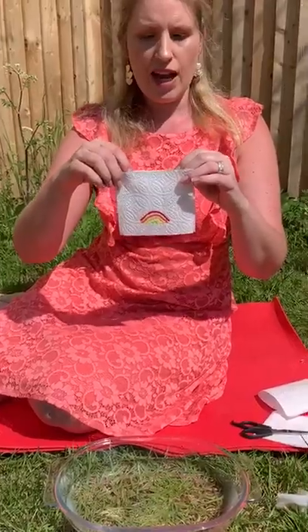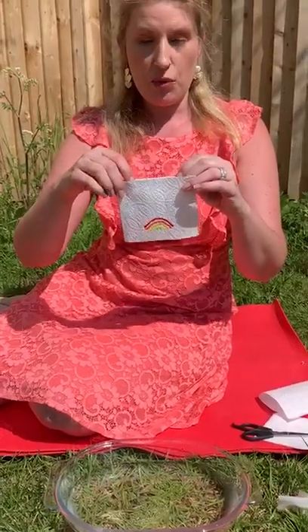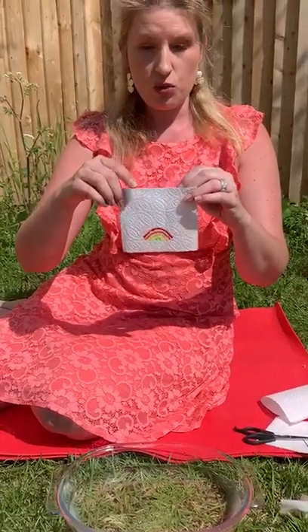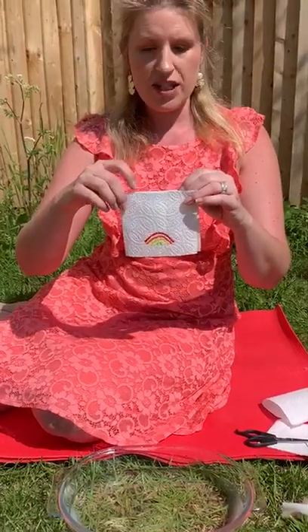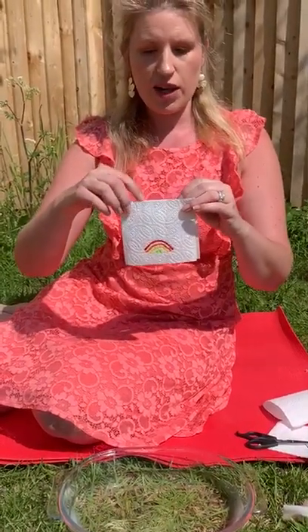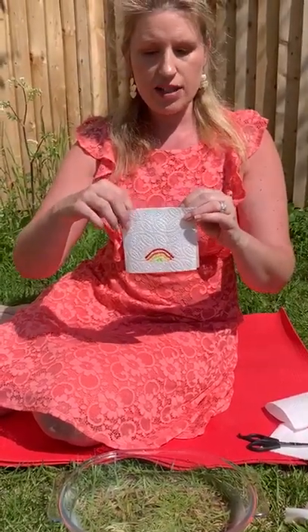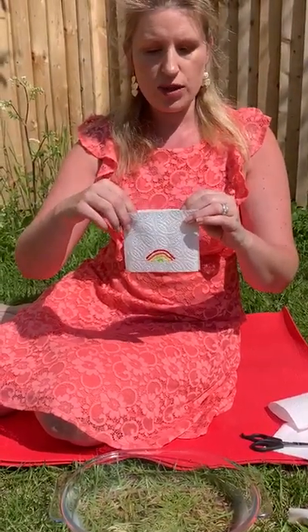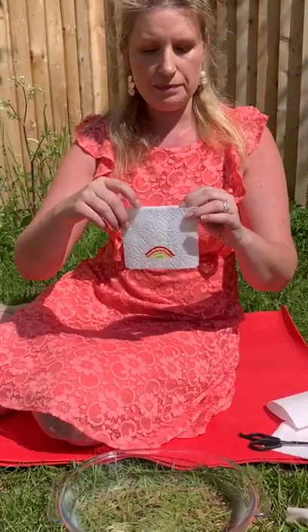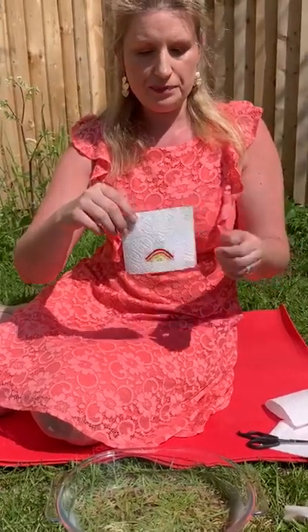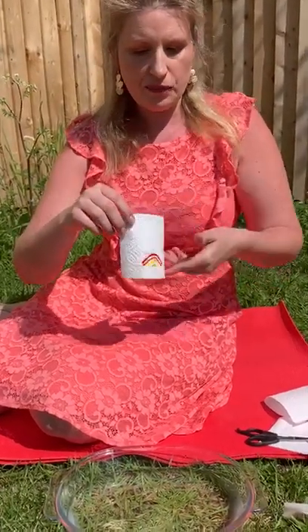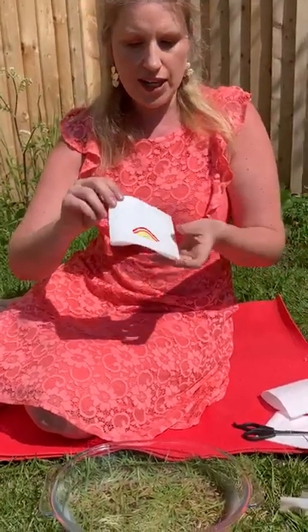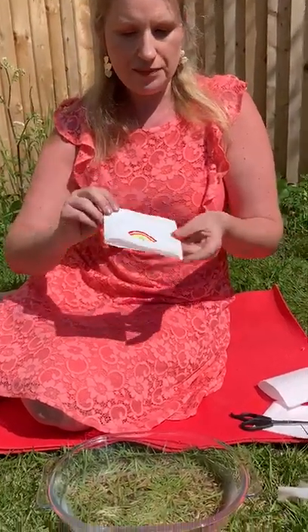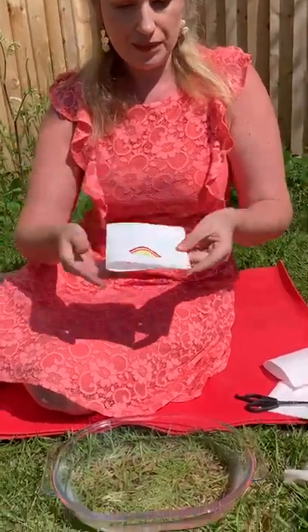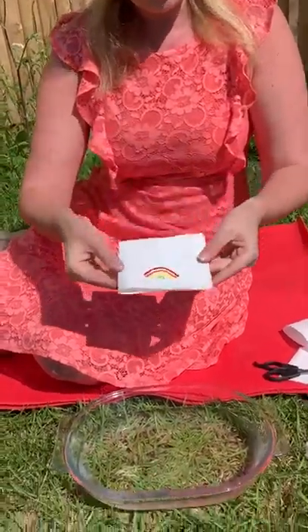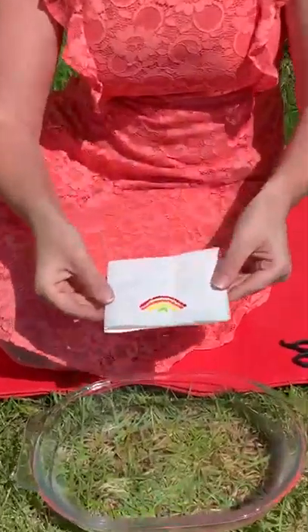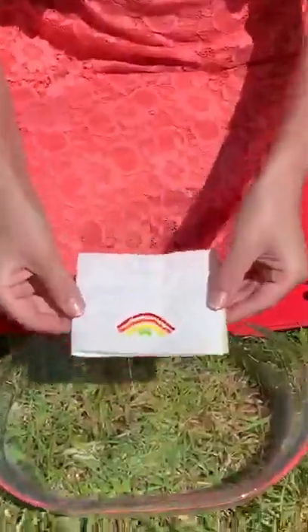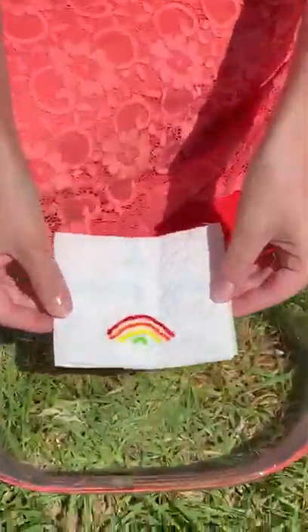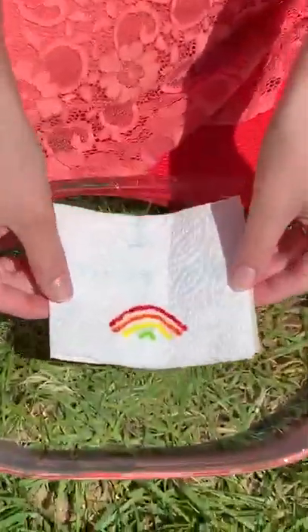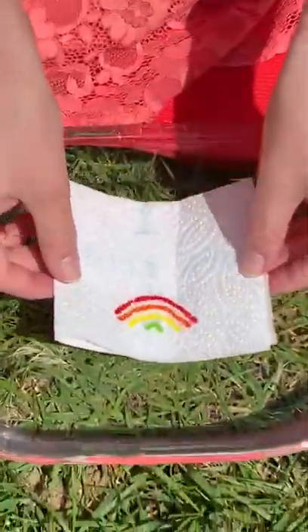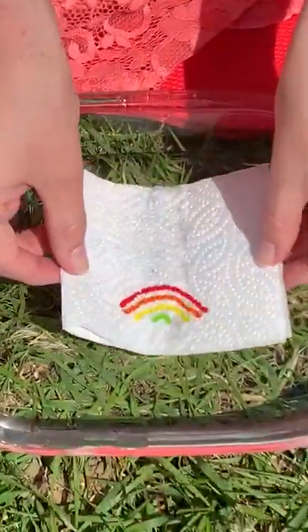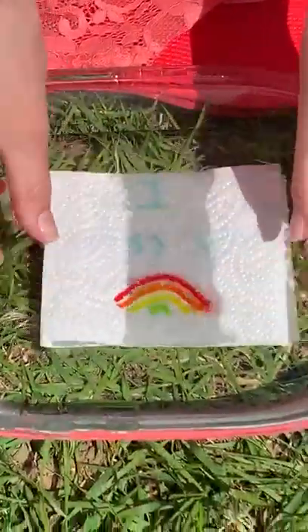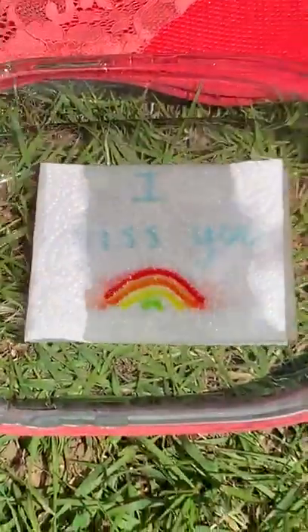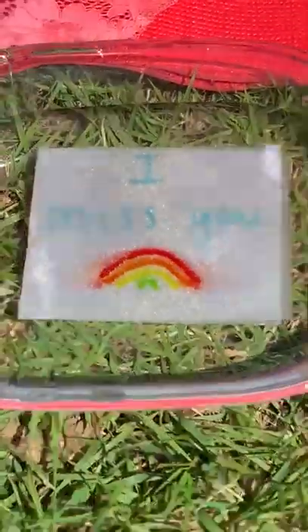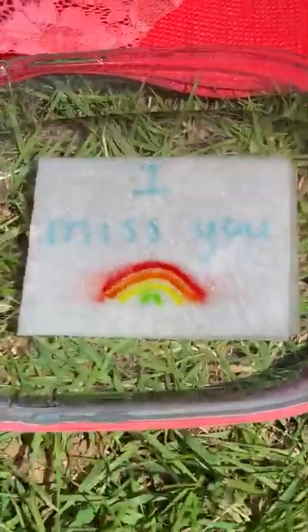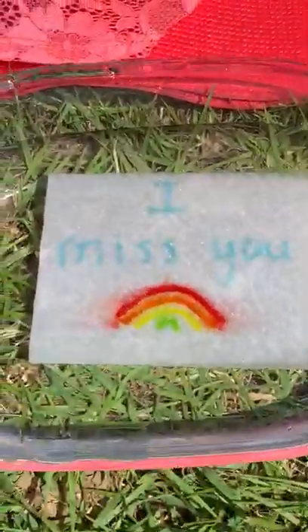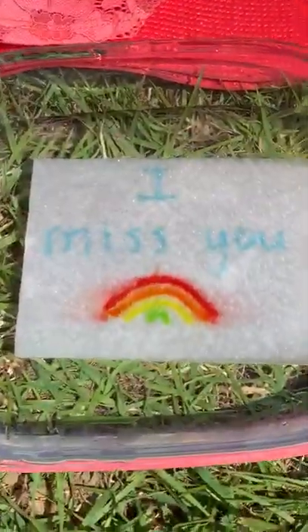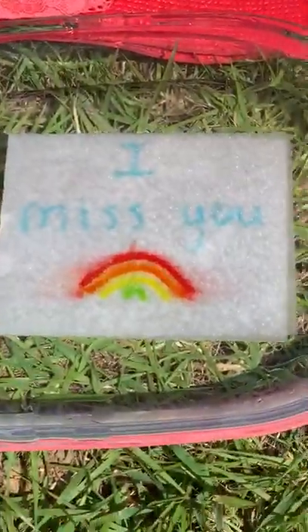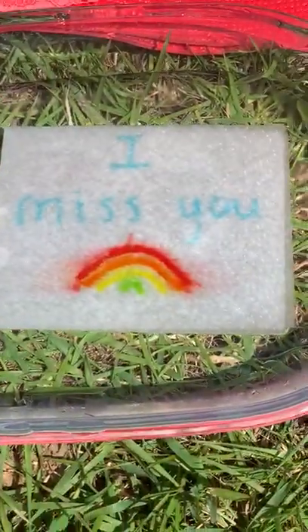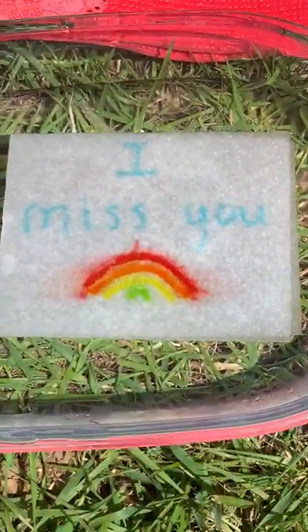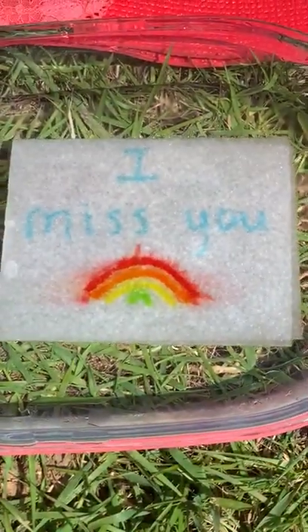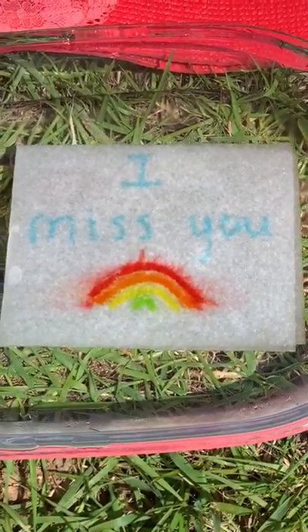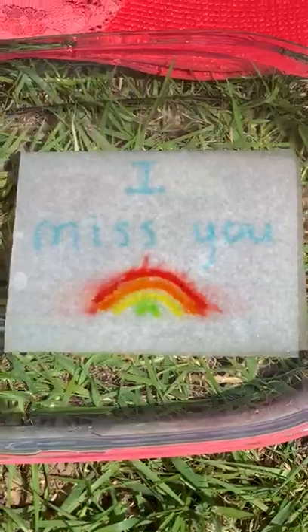We're going to watch this one go into the water. Ready? There's my rainbow. And there's my message — I miss you. I miss you all.